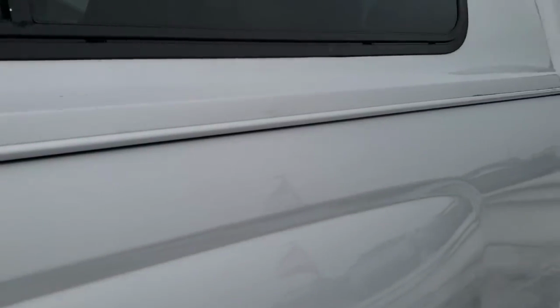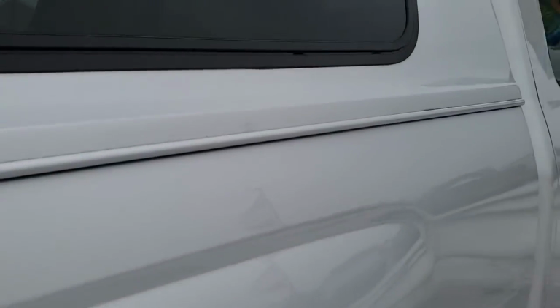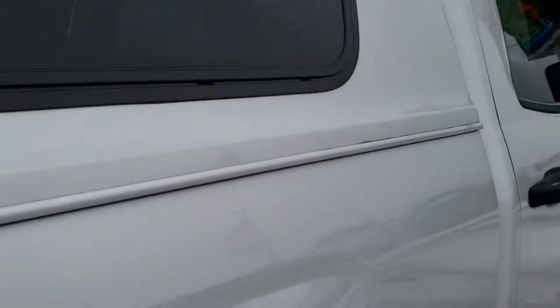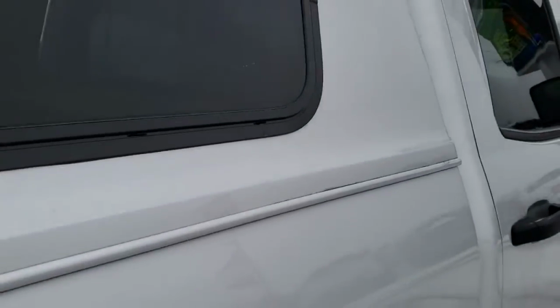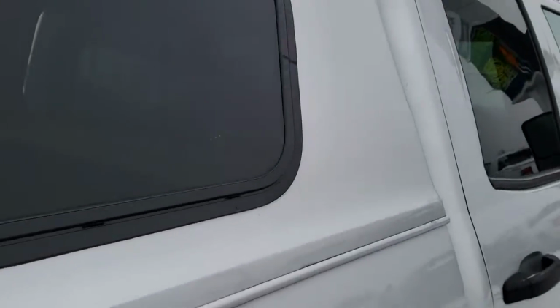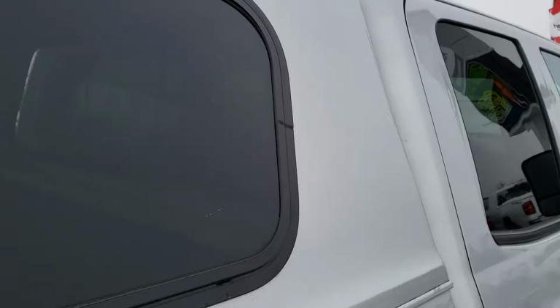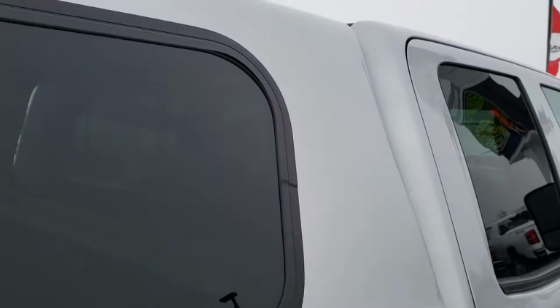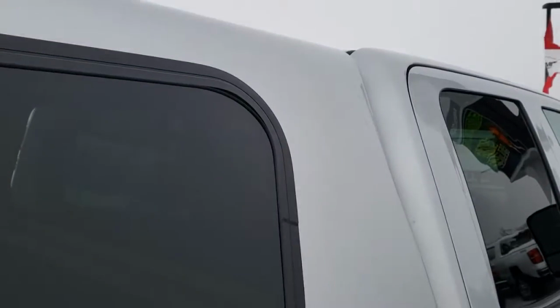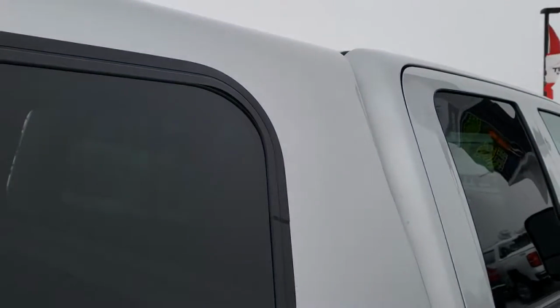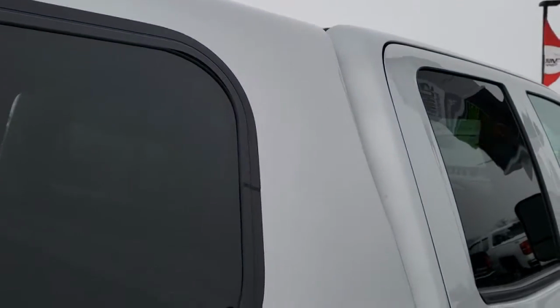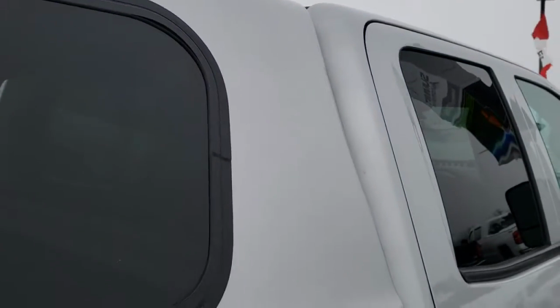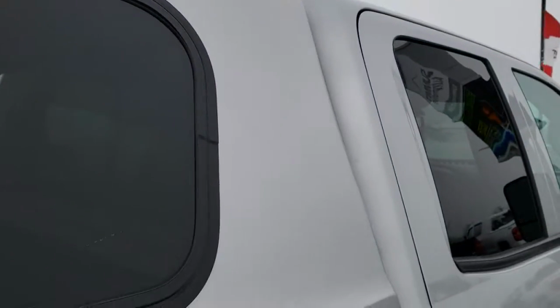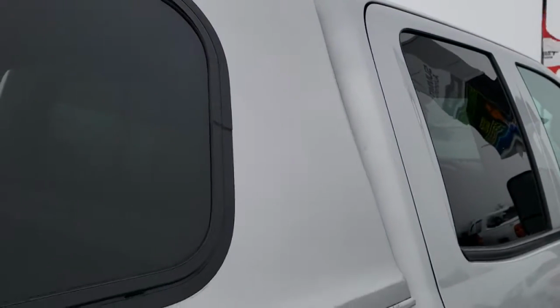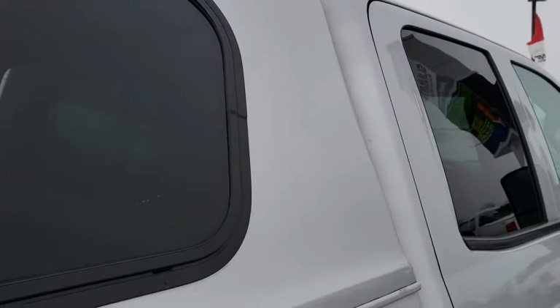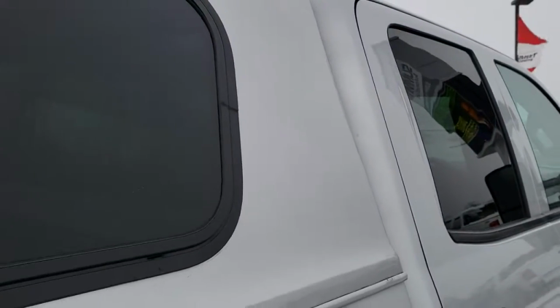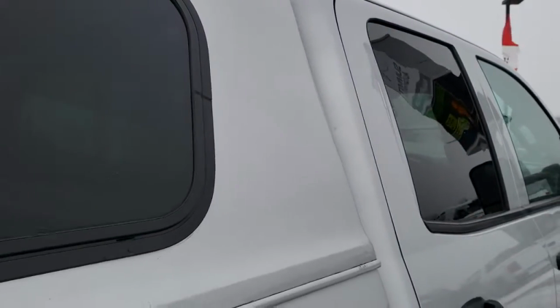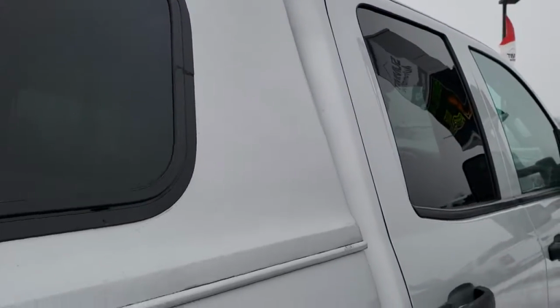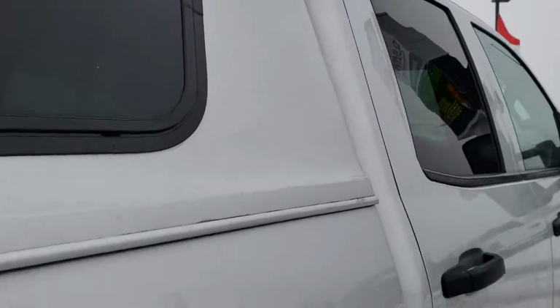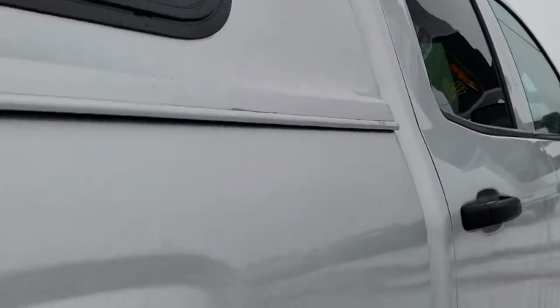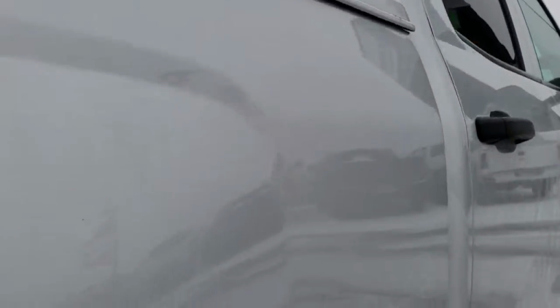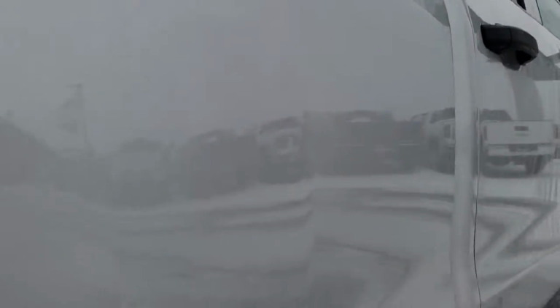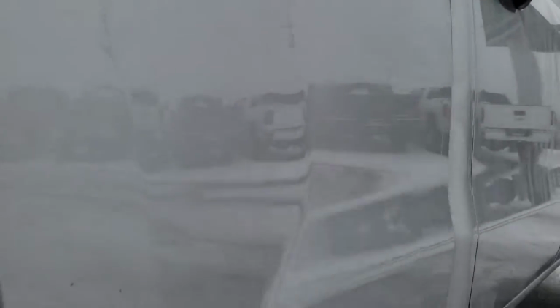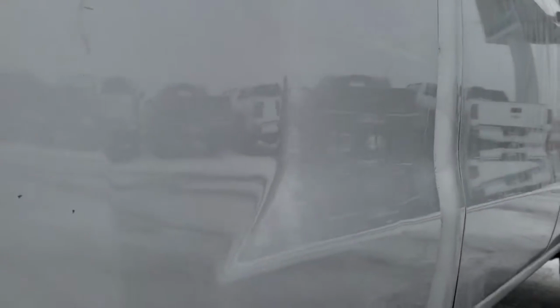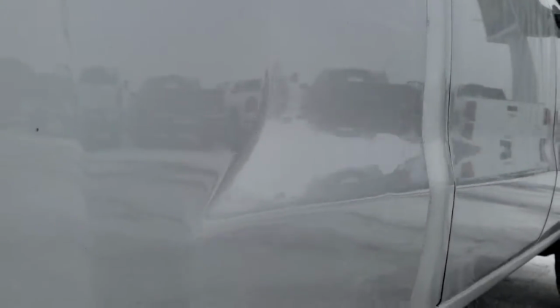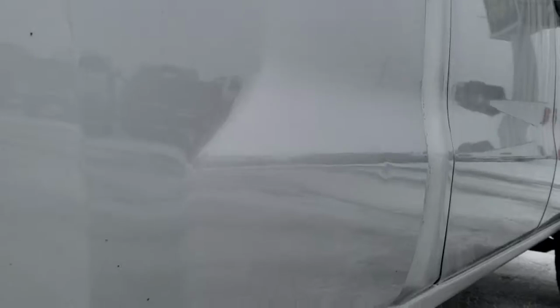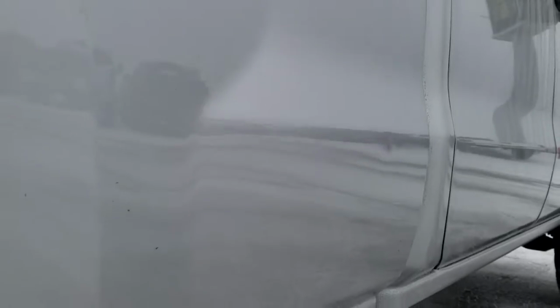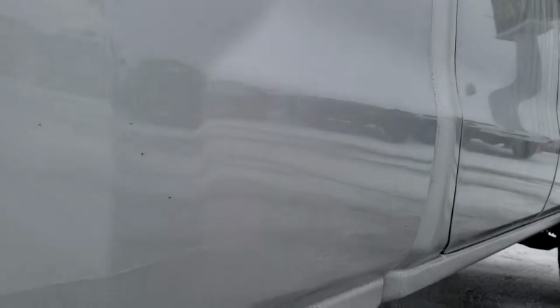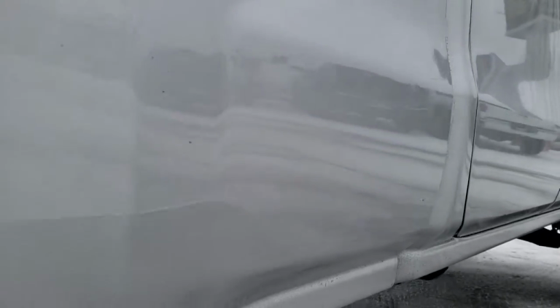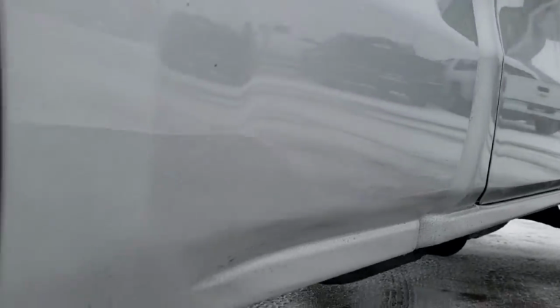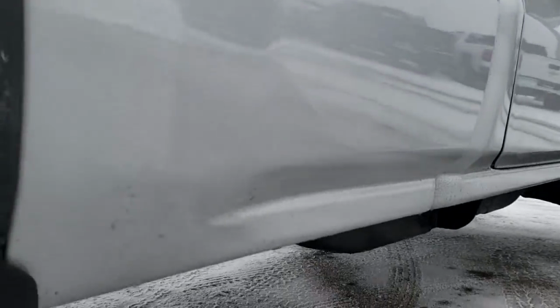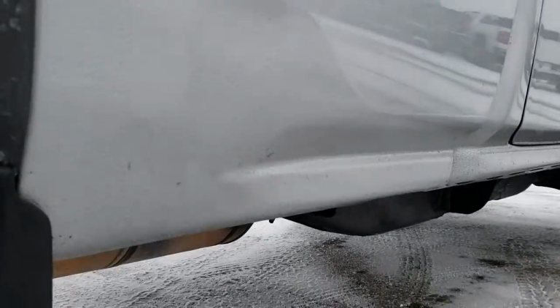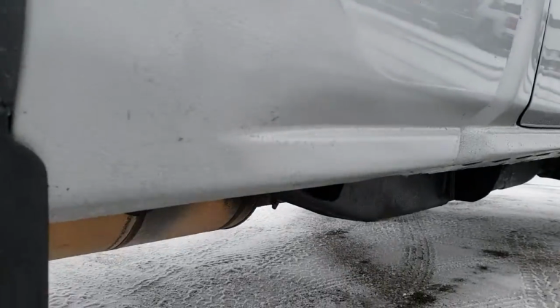So whether you're far away or close by and just can't make the trip down, this is the best way to see a truck, hear the truck, and have confidence in the vehicle you're looking at before you even get here.